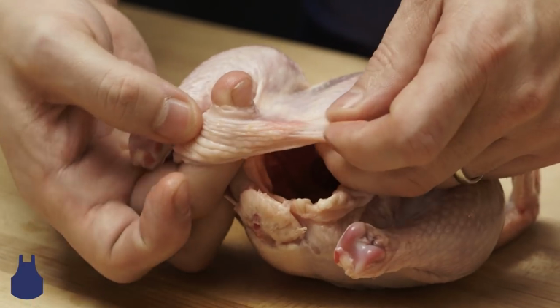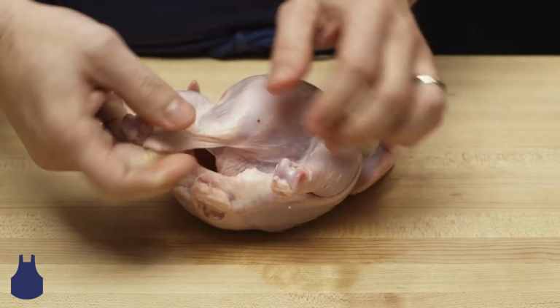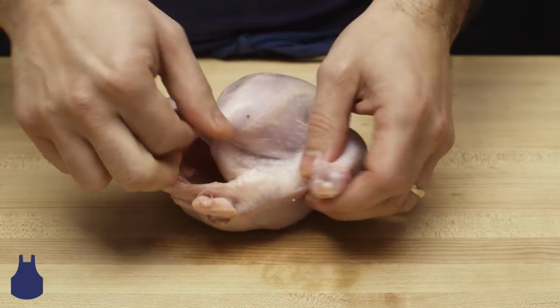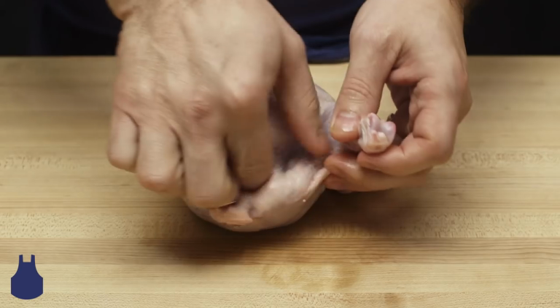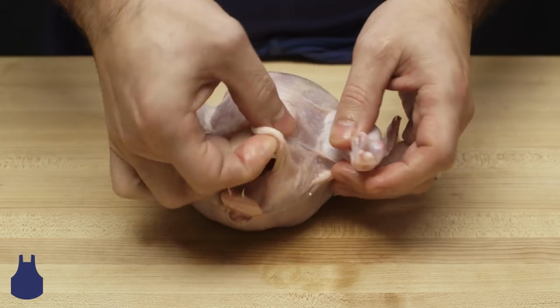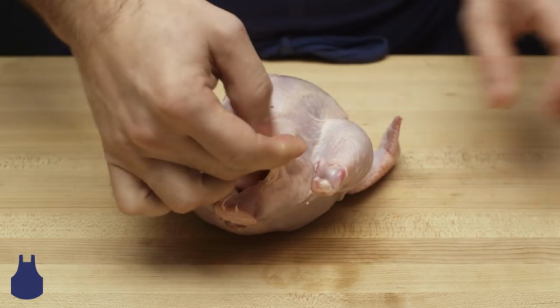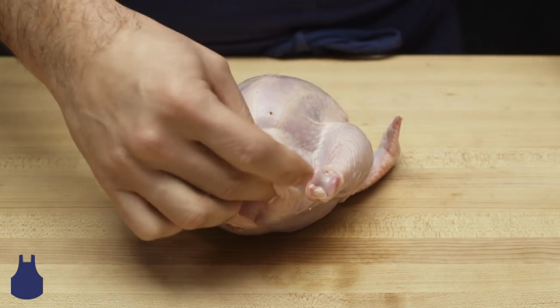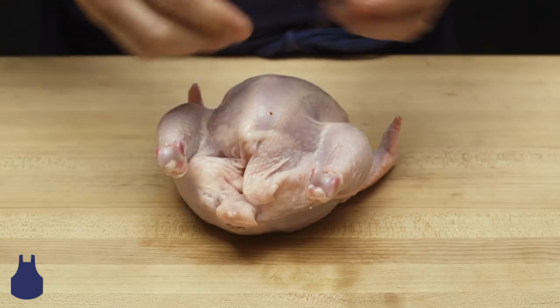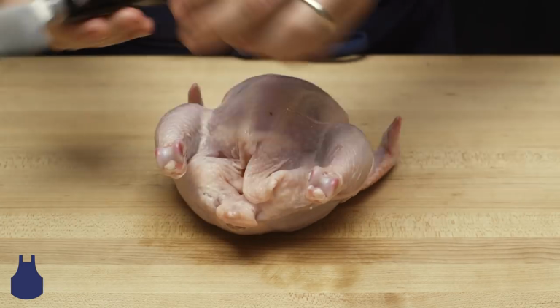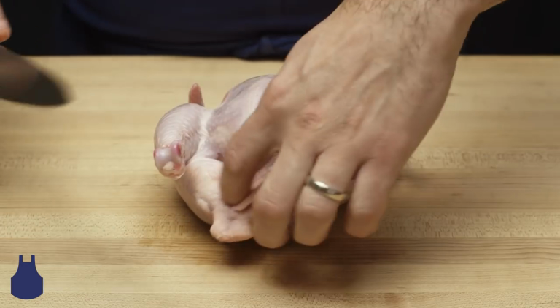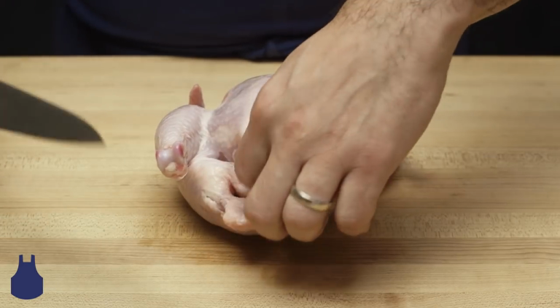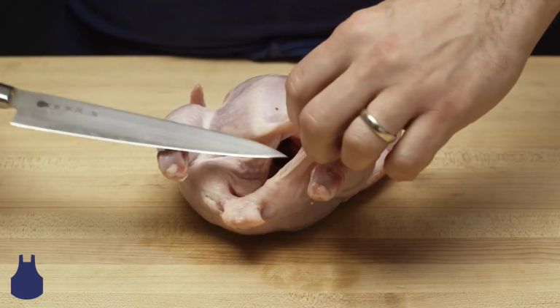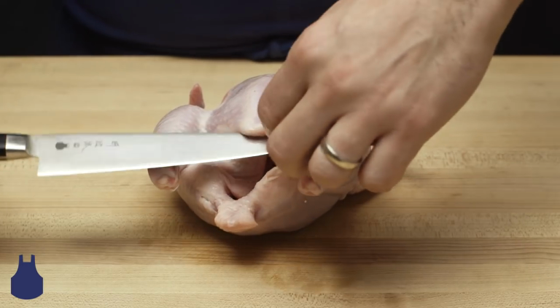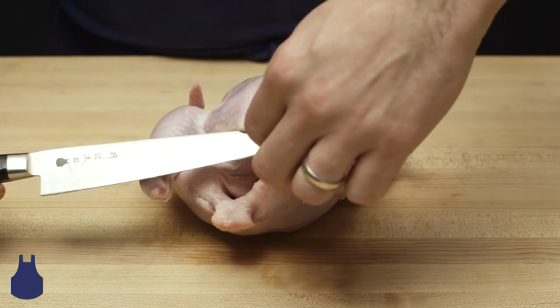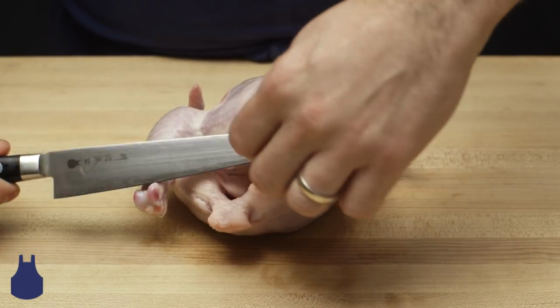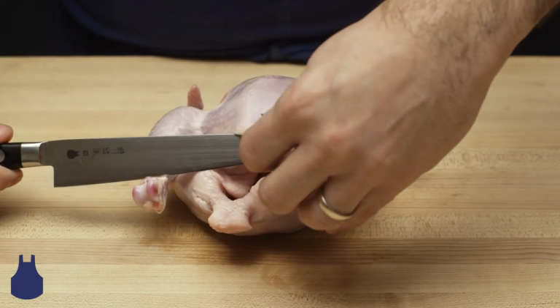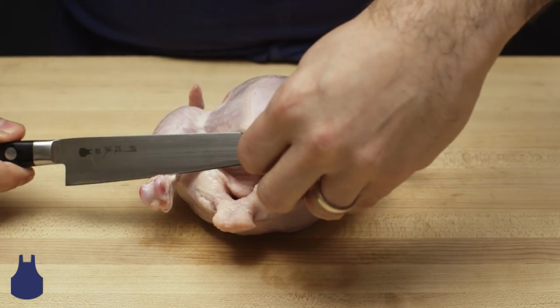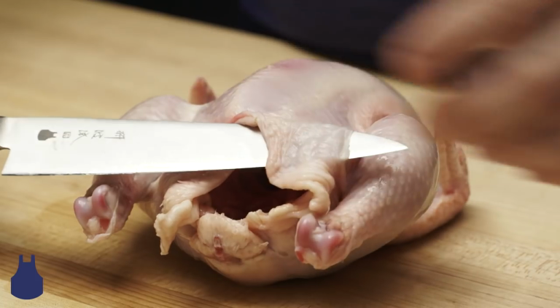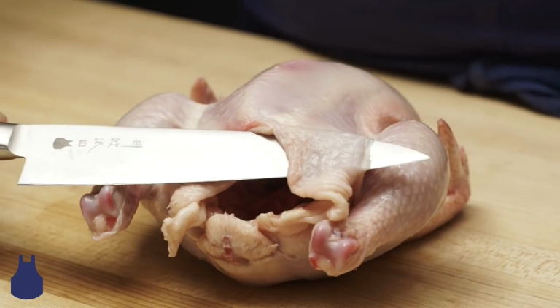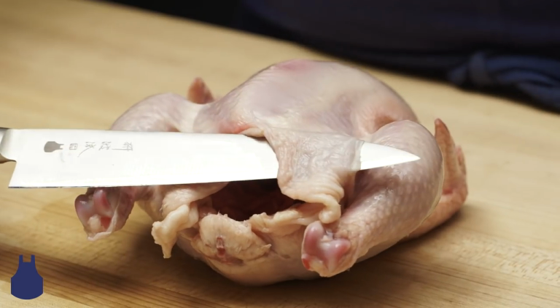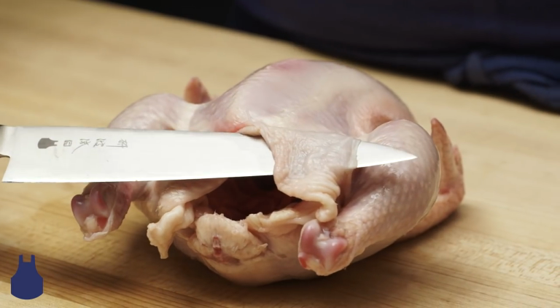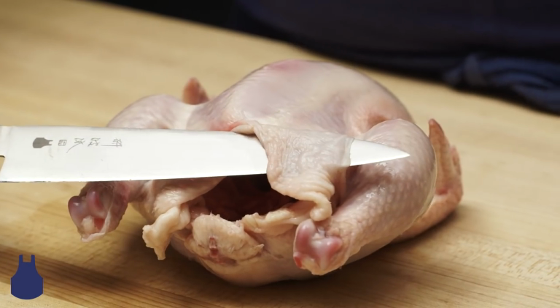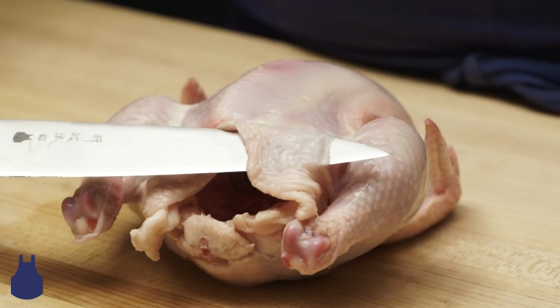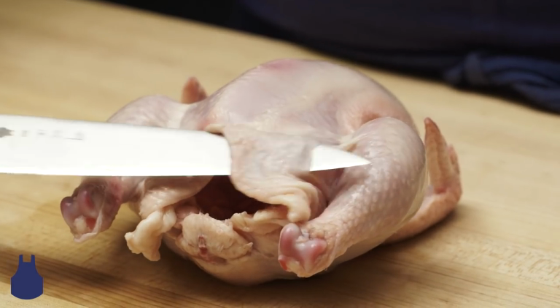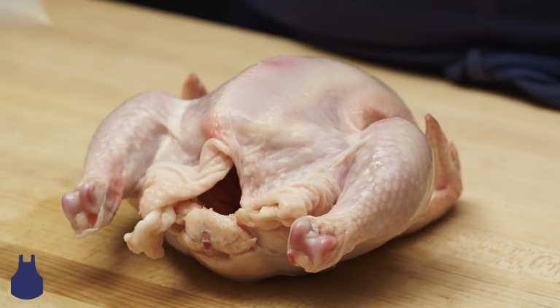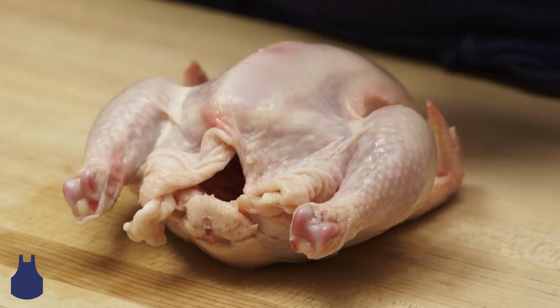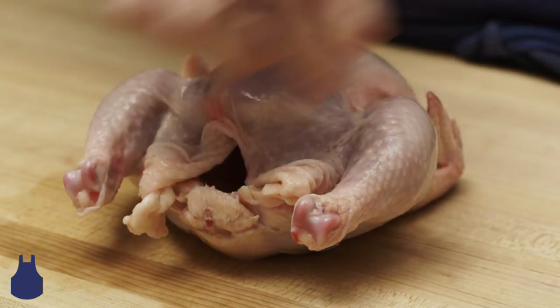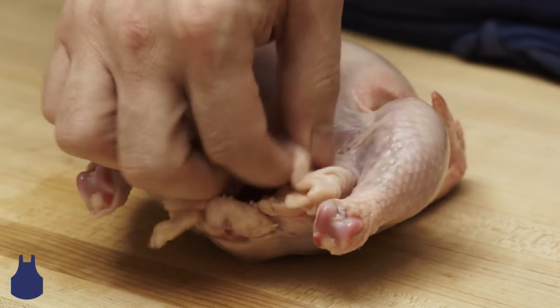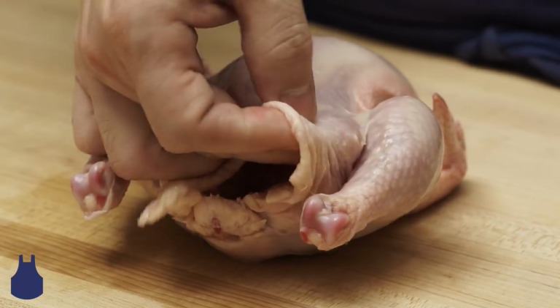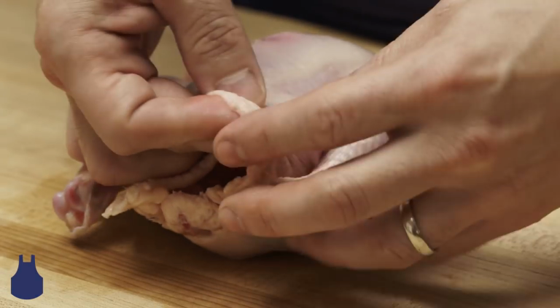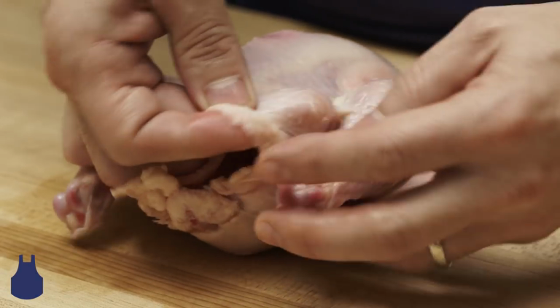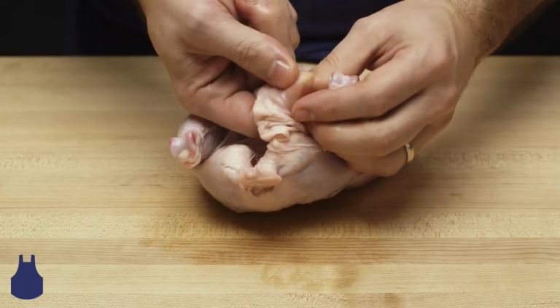Next, we can repeat on the opposite side, cutting a small incision, then again poking through the skin with one's finger.